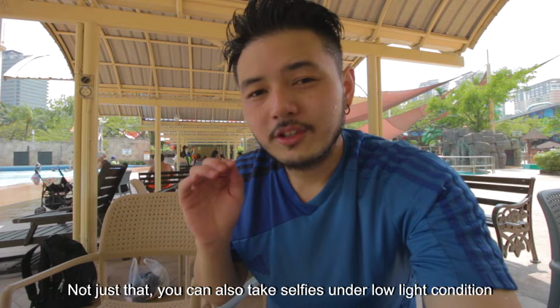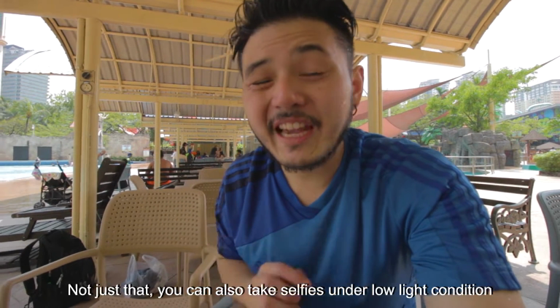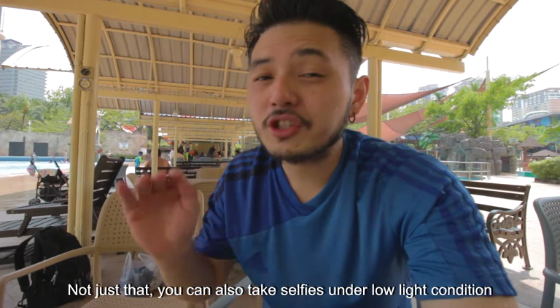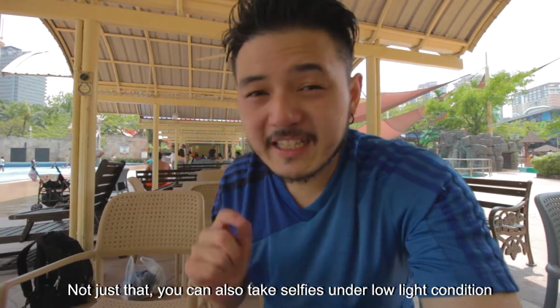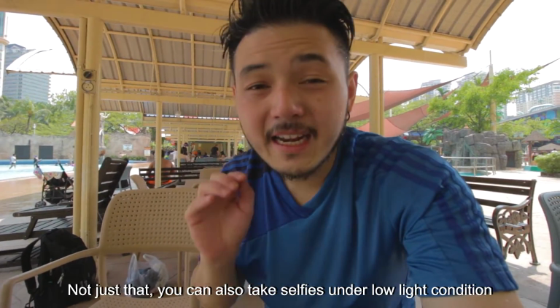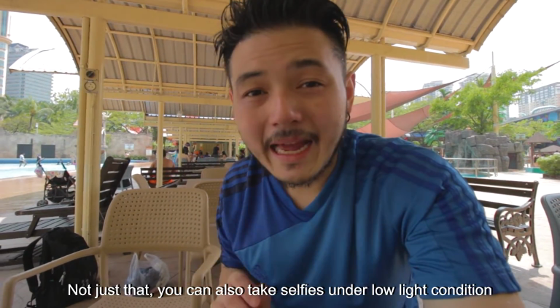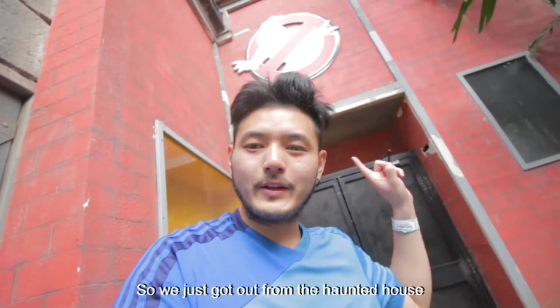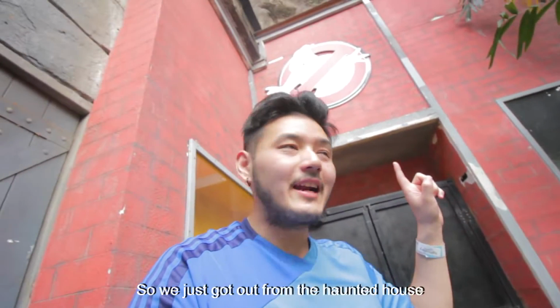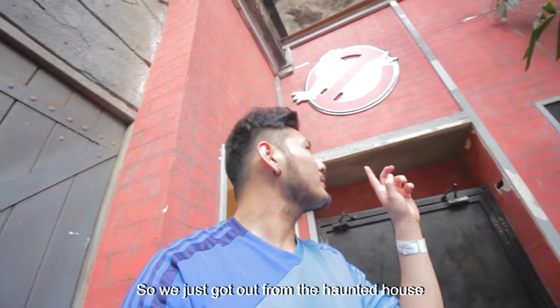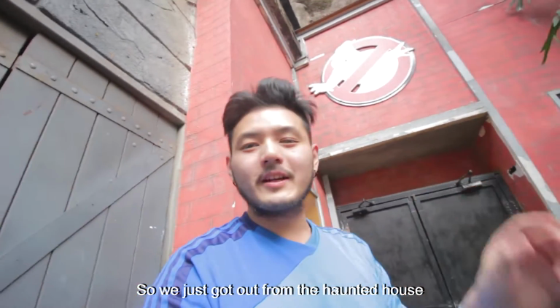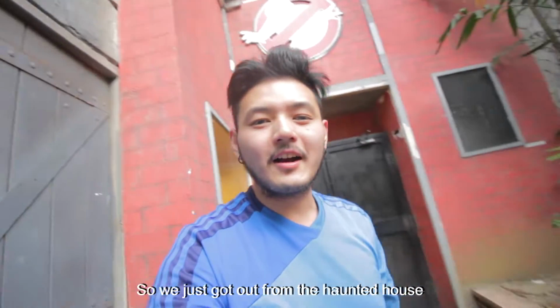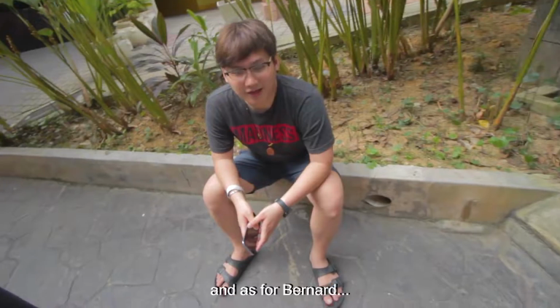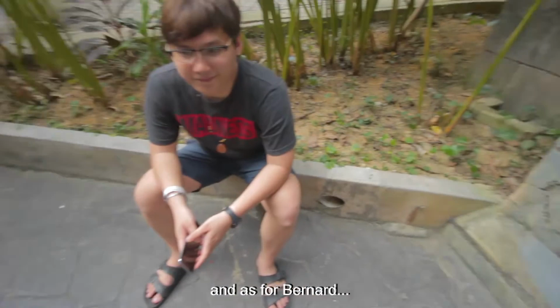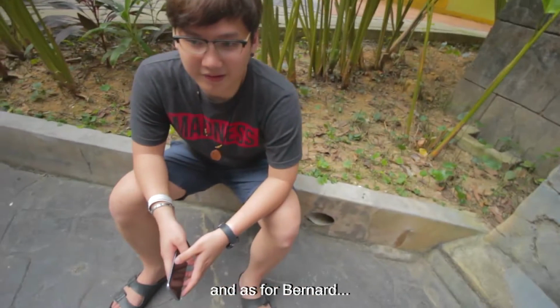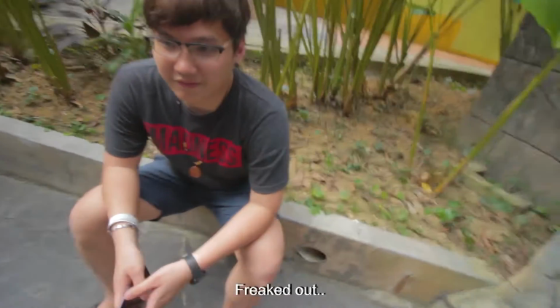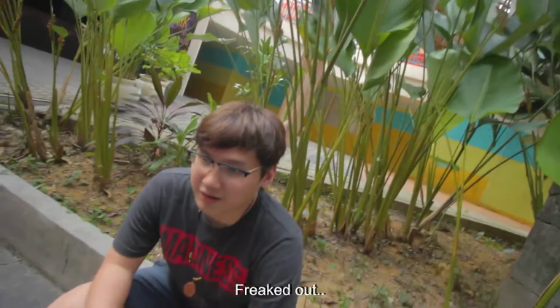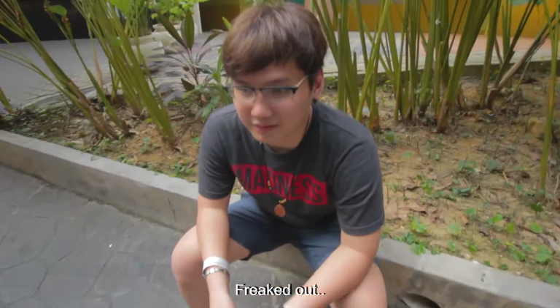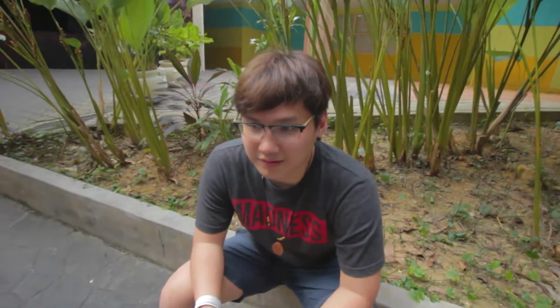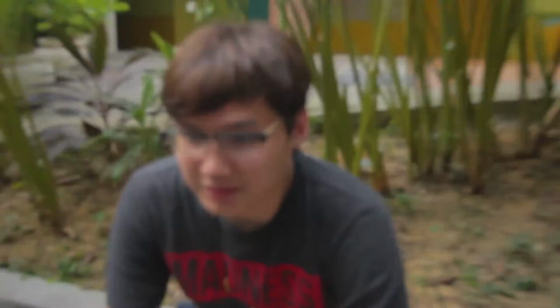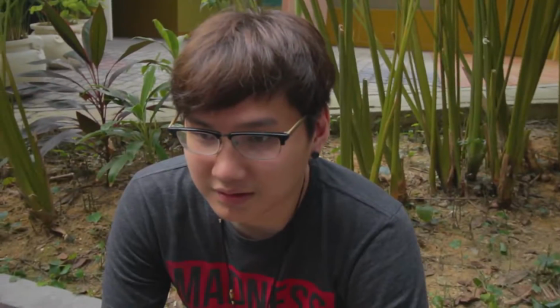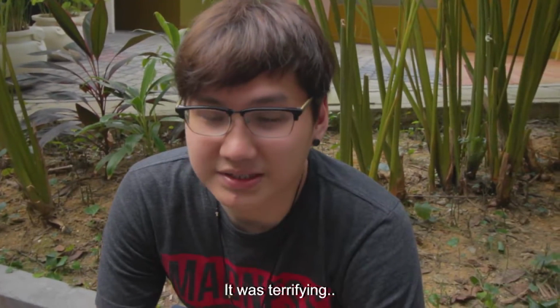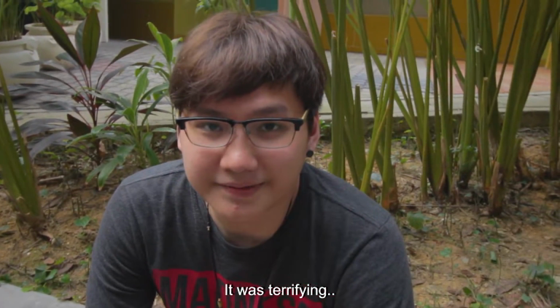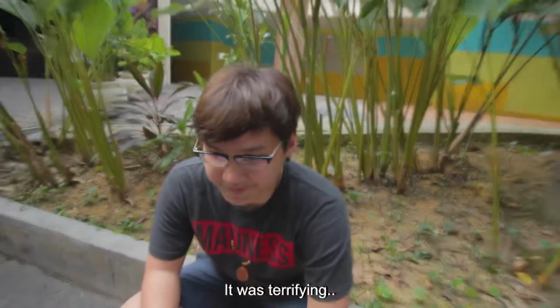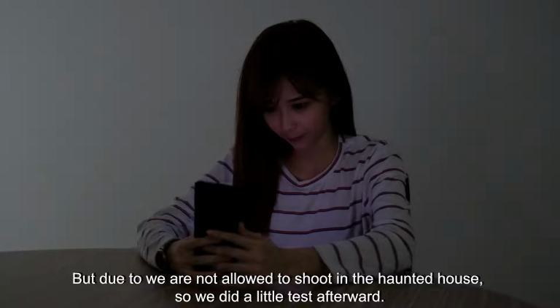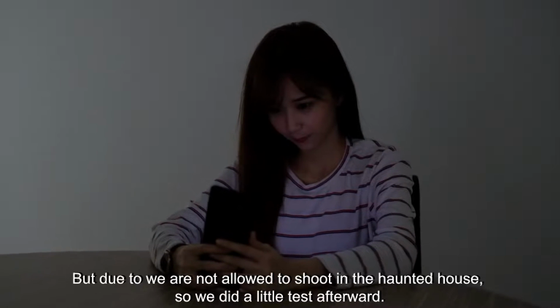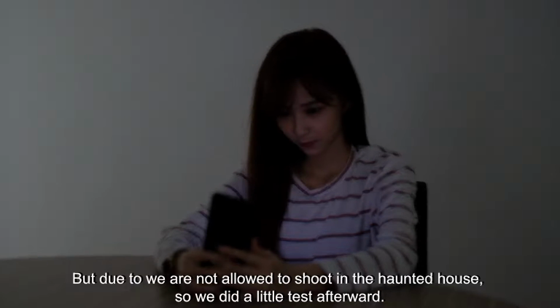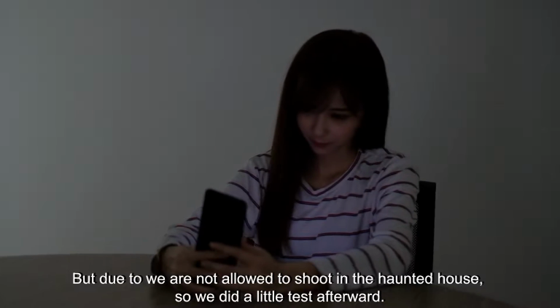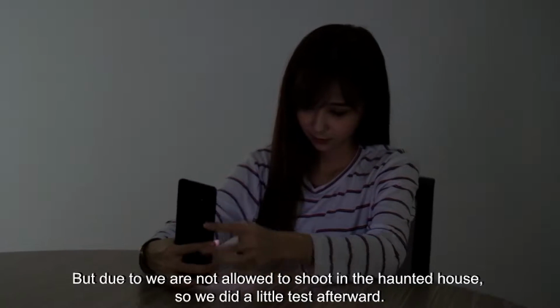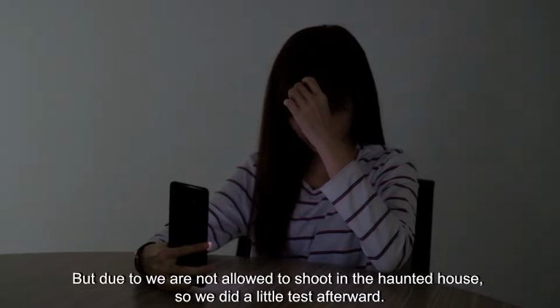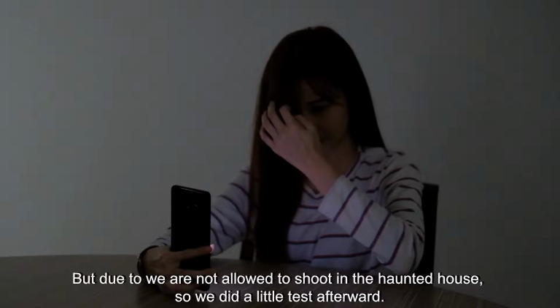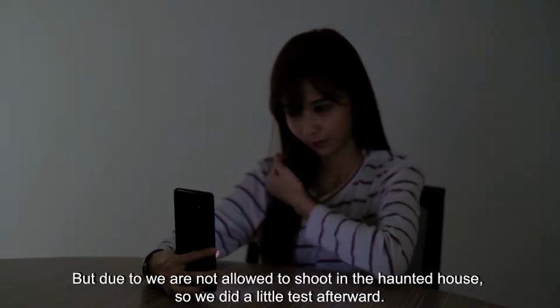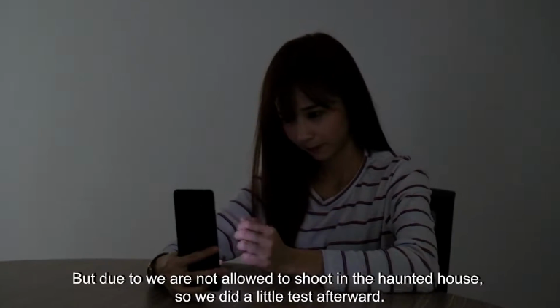Not just that — you can also take selfies in low light. We just got off from the Ghostbusters haunted house and our whole group freaked out — it was damn scary! Since we weren't allowed to shoot inside the haunted house, we did a little test after.